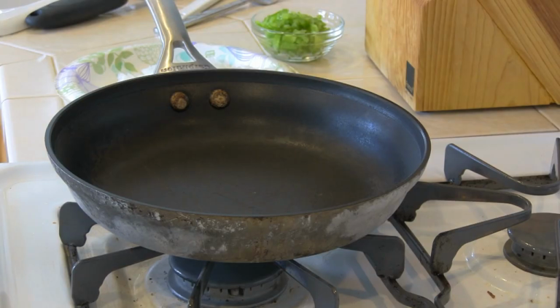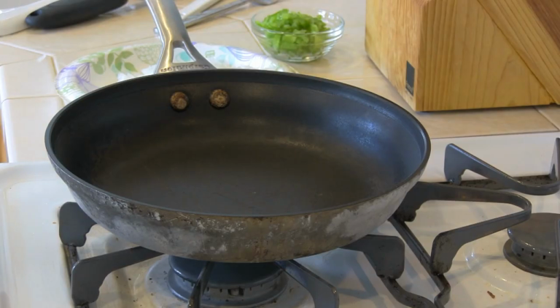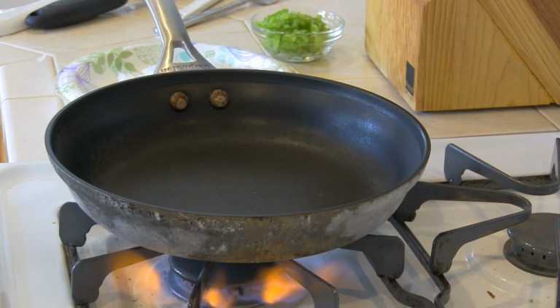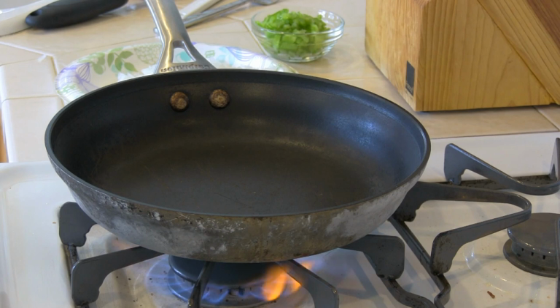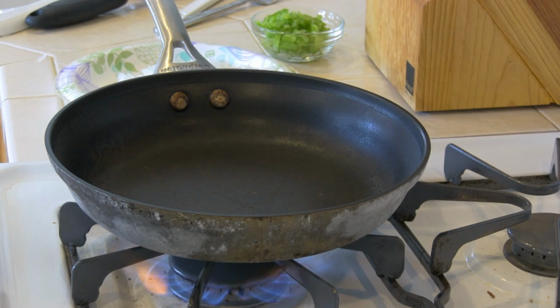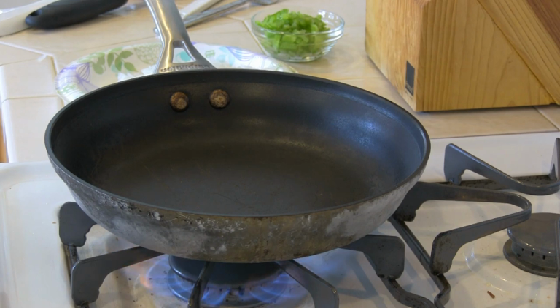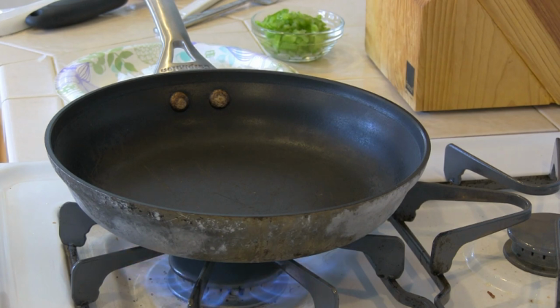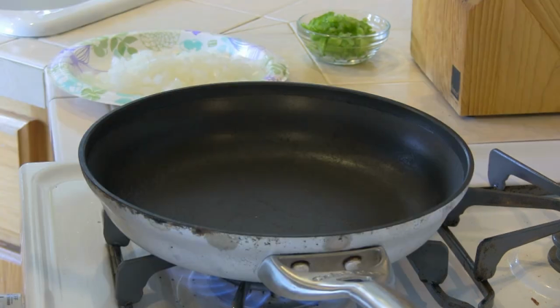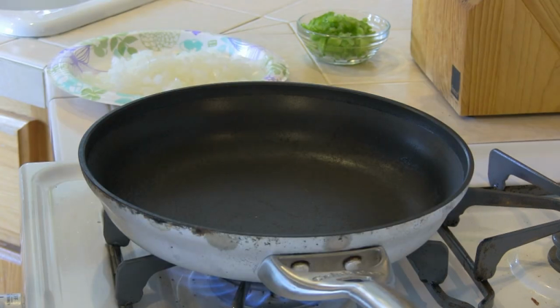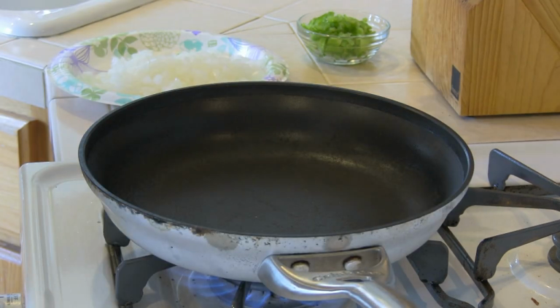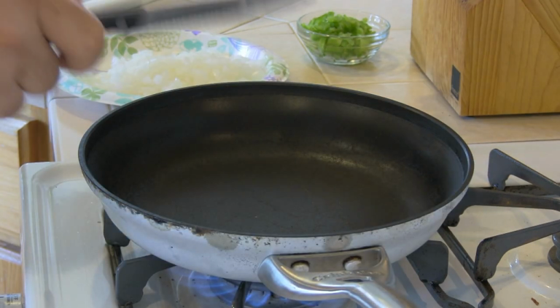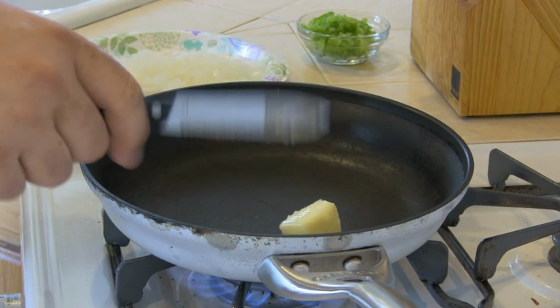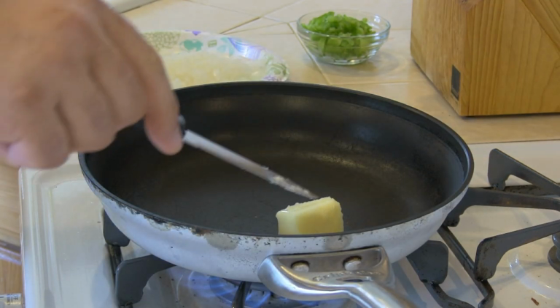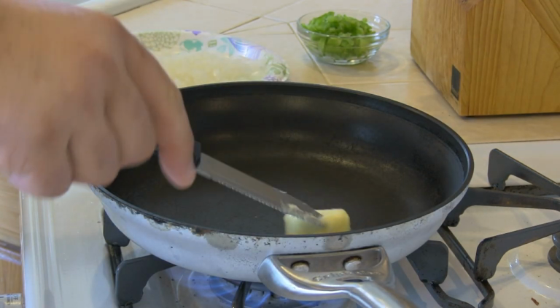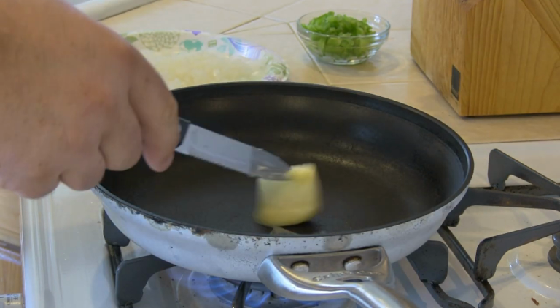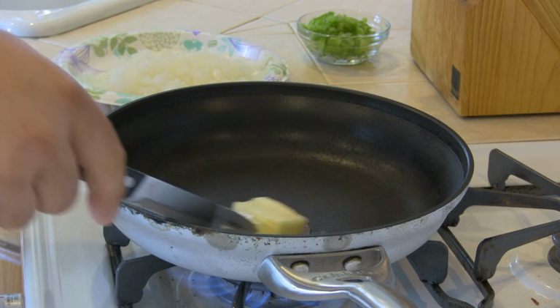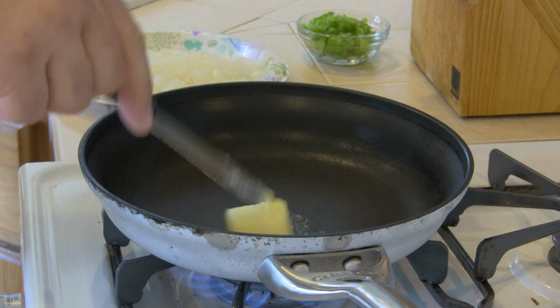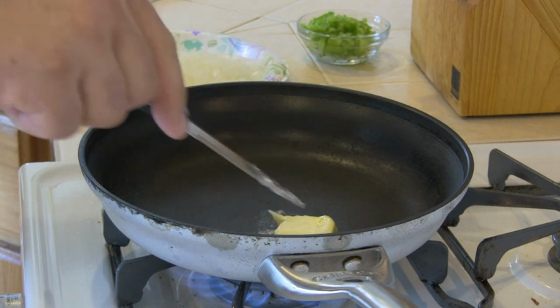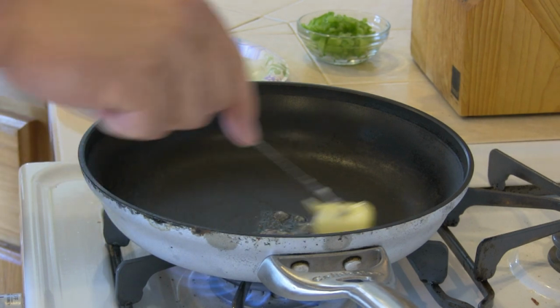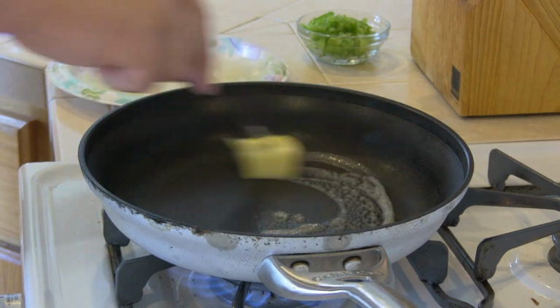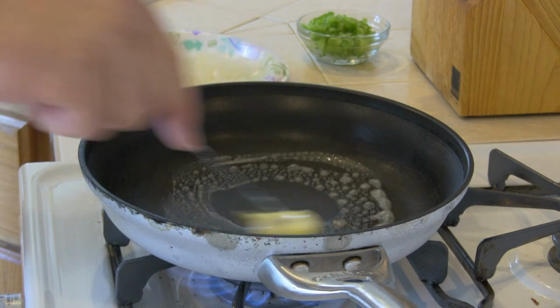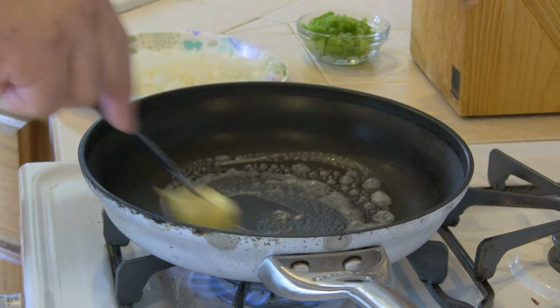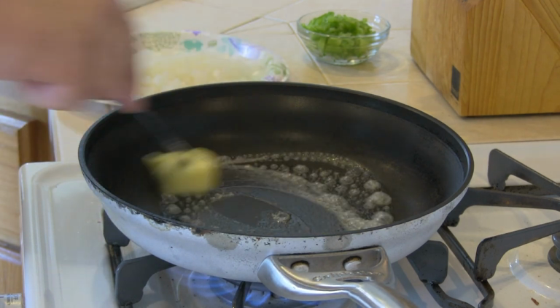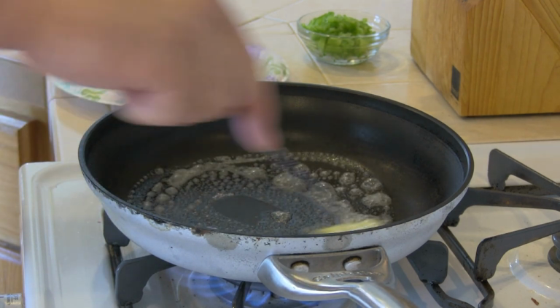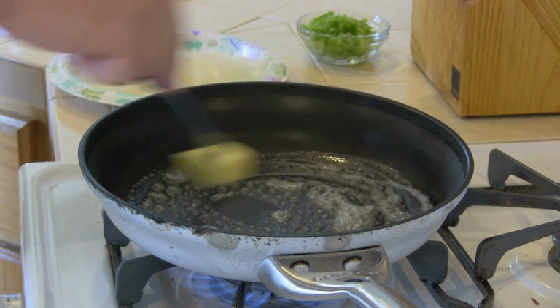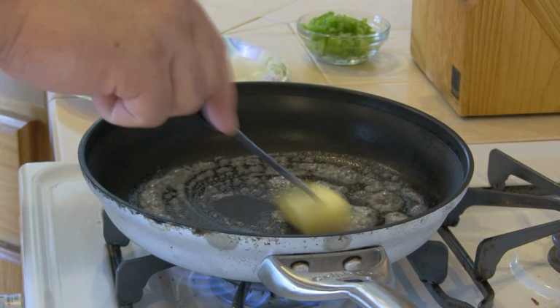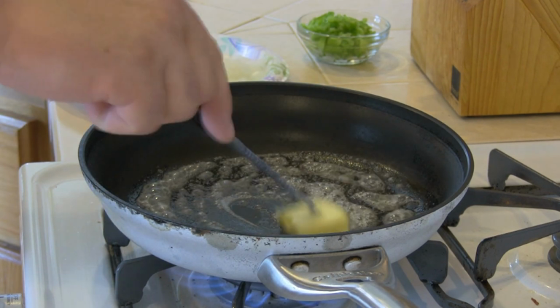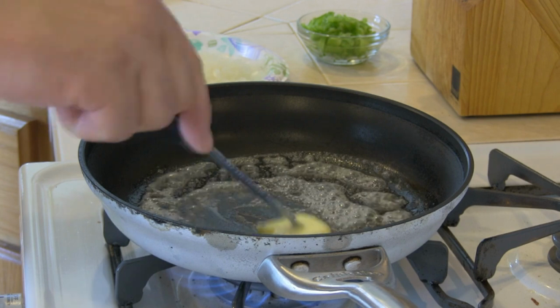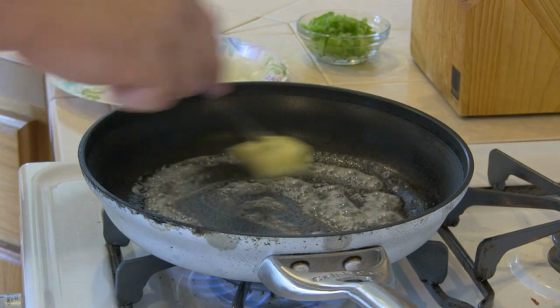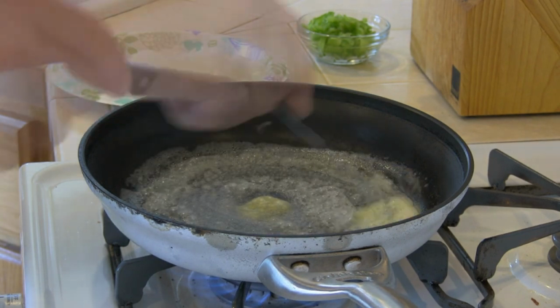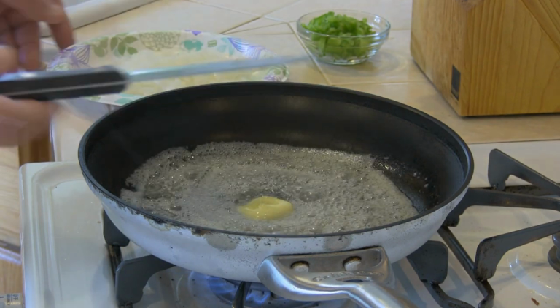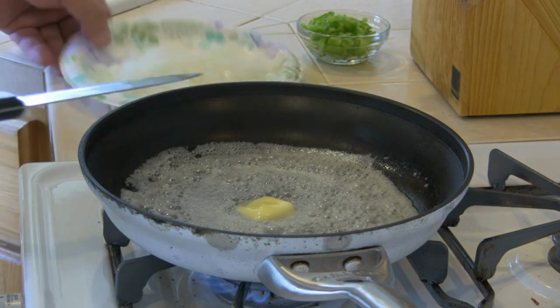Now I'm going to sauté our vegetables. Using a medium pan, I'm going to place 2 tablespoons of butter and get it melted down. Then we're going to sauté the sweet onion and the Anaheim pepper, cooking until translucent.